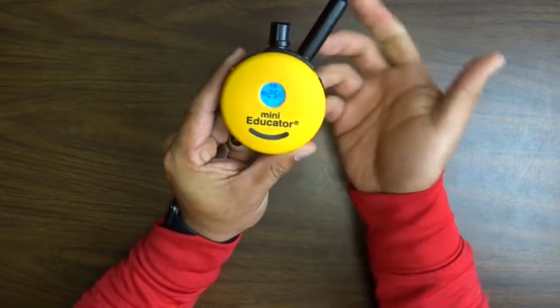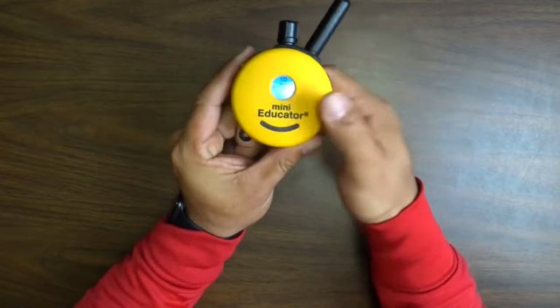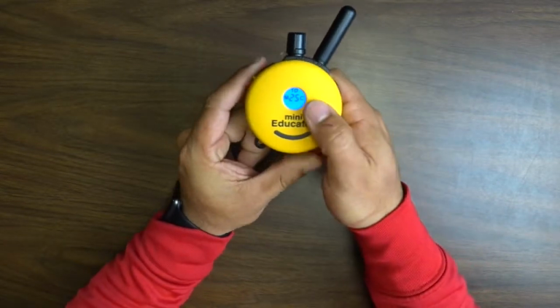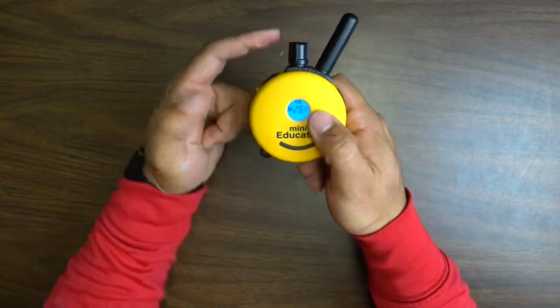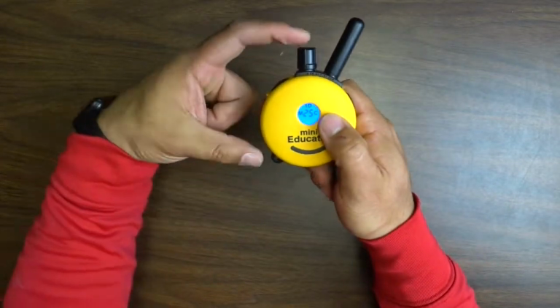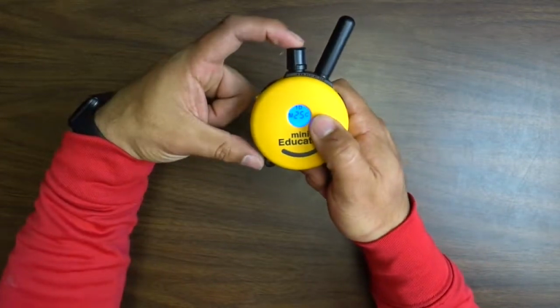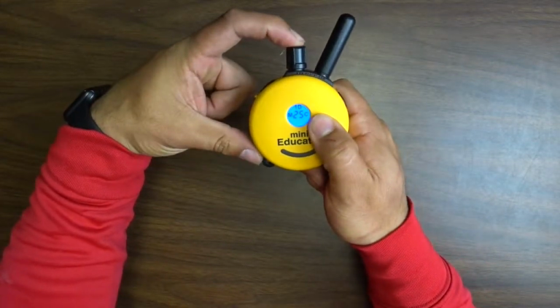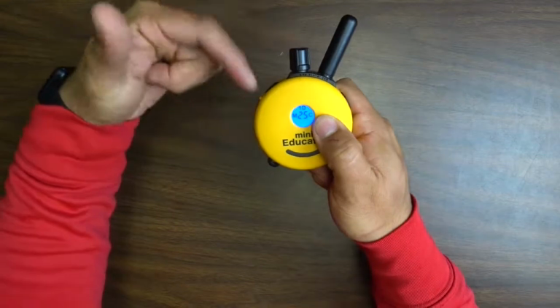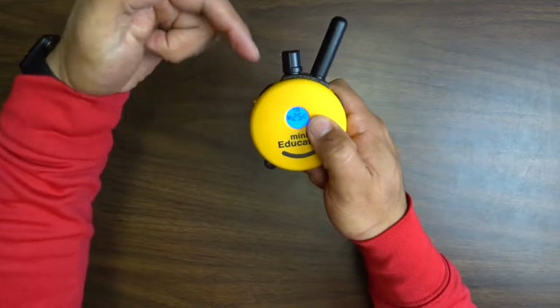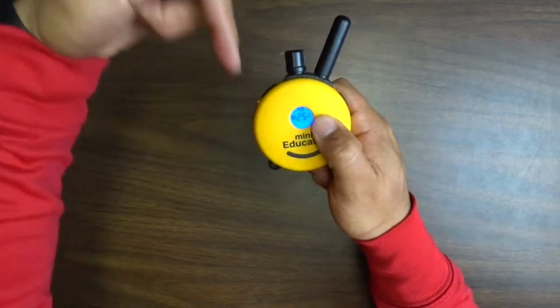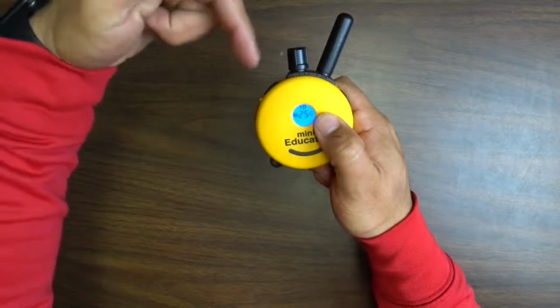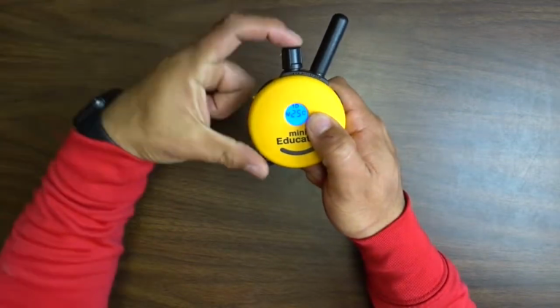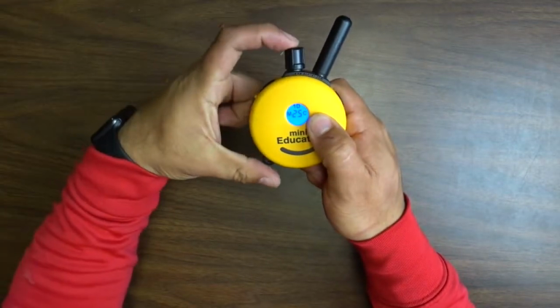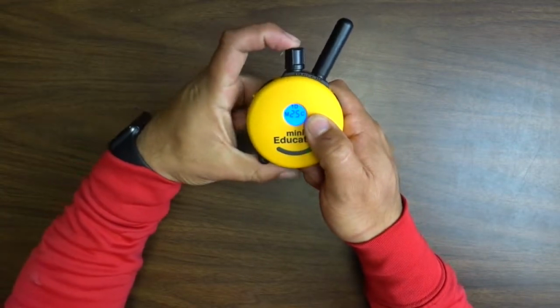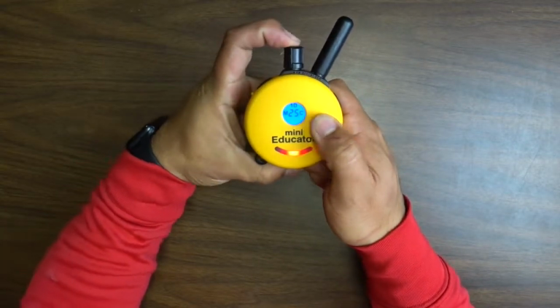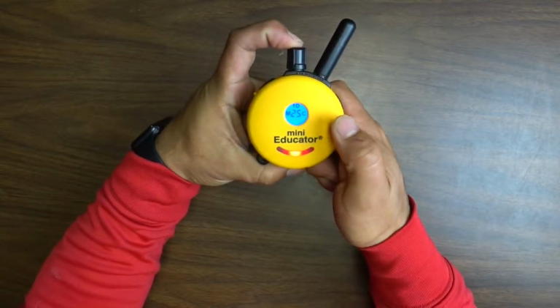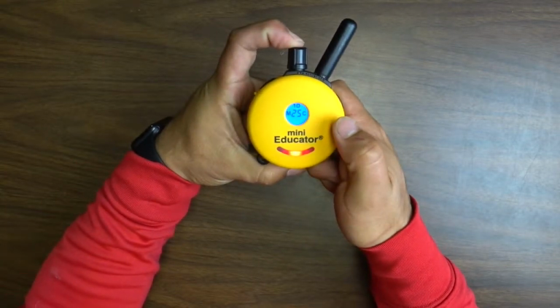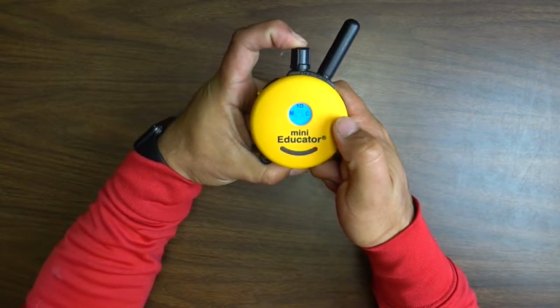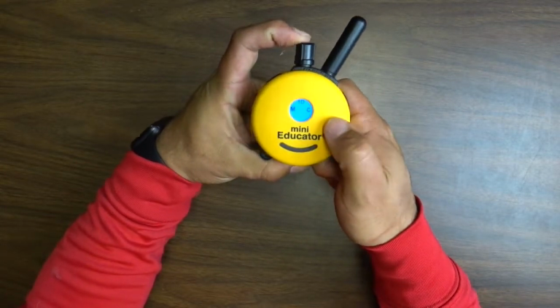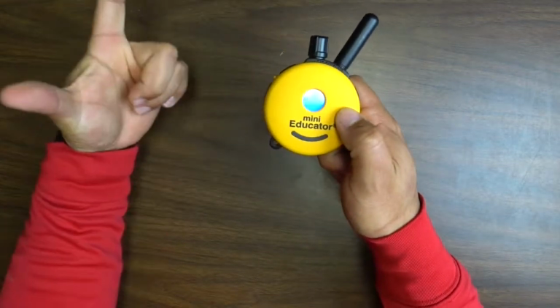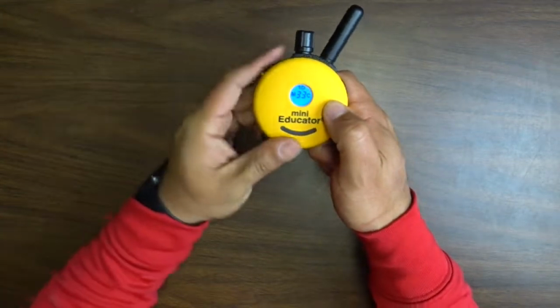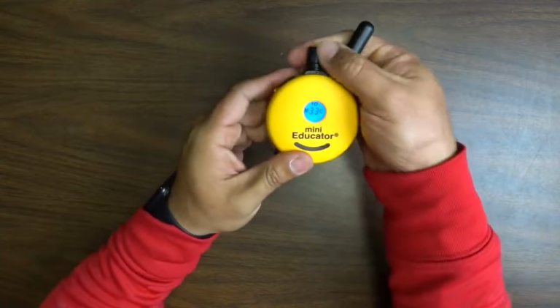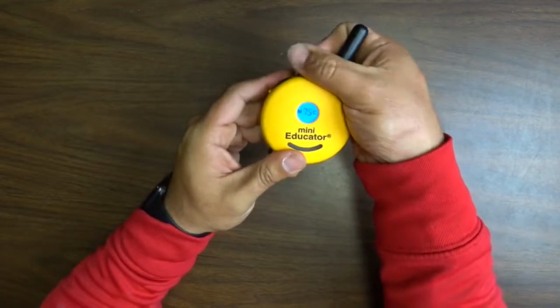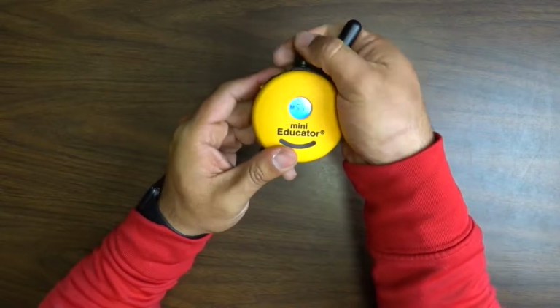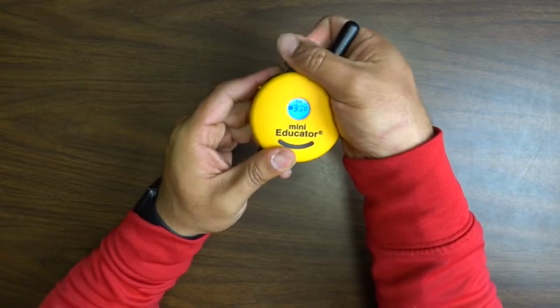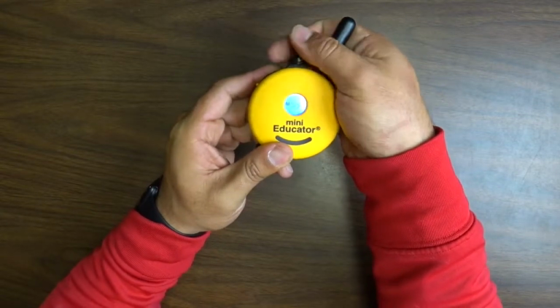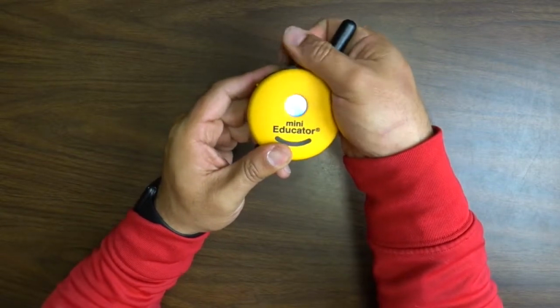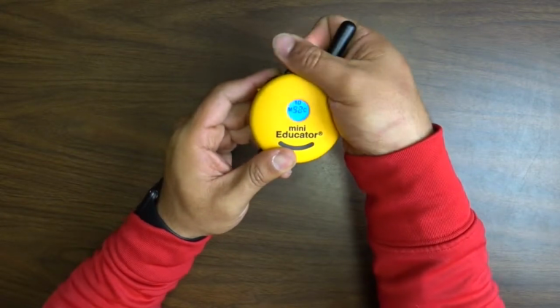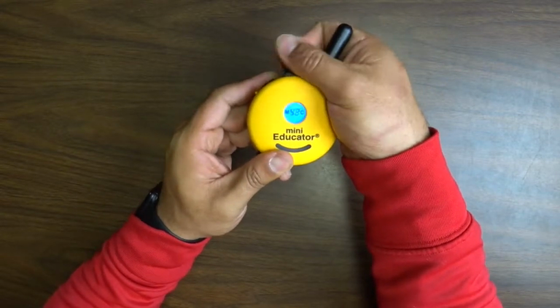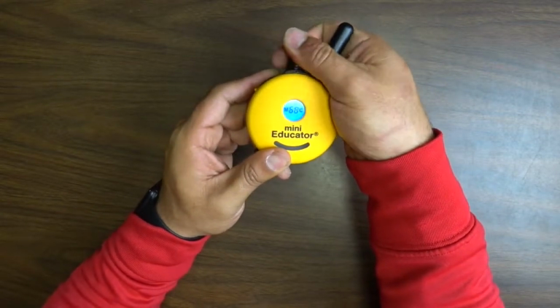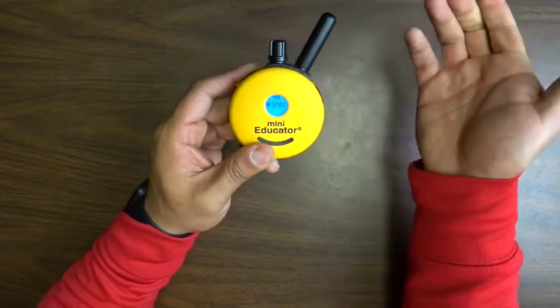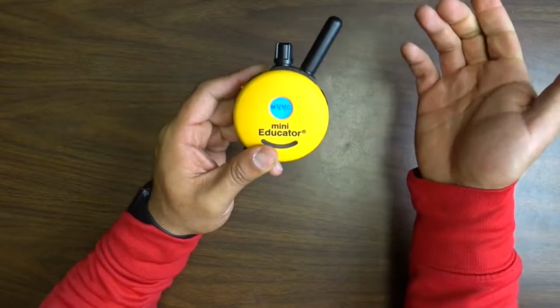So if this ever happens to you, just press and hold the button and push the wheel down and it's going to unlock it for you. And now you're going to be able to turn the wheel up and down.